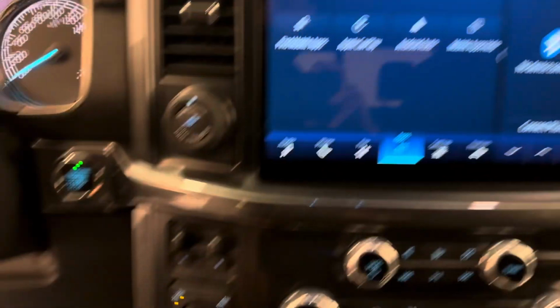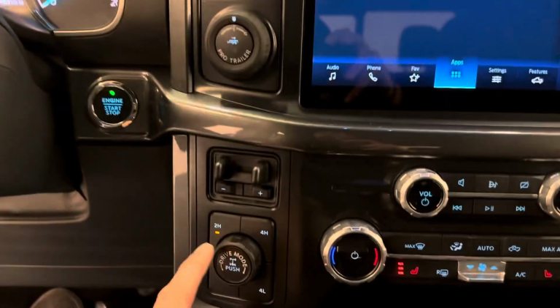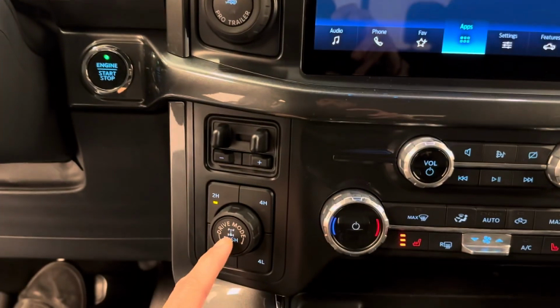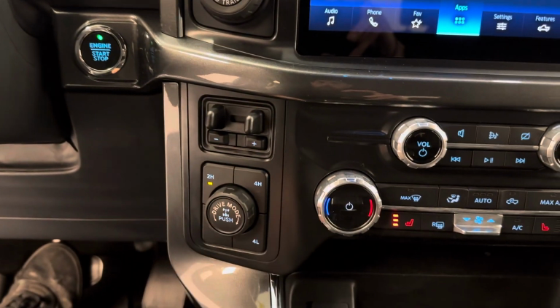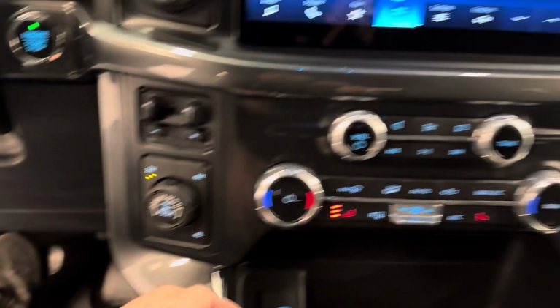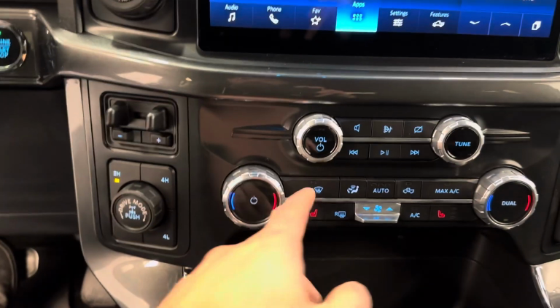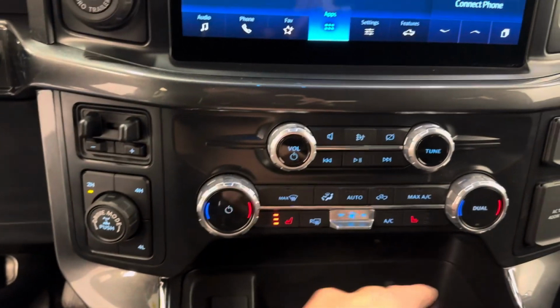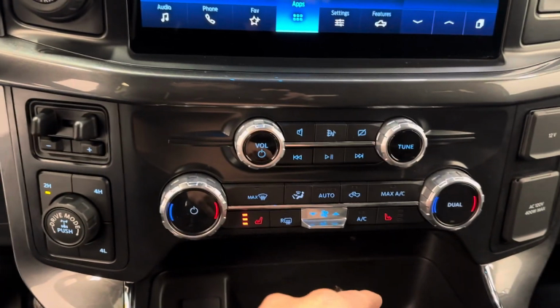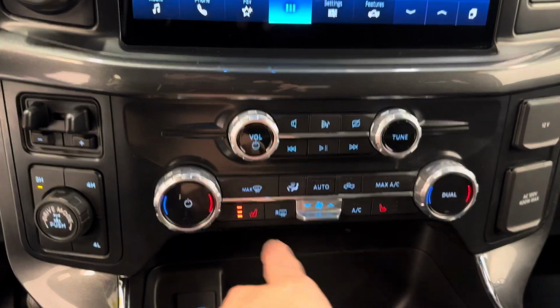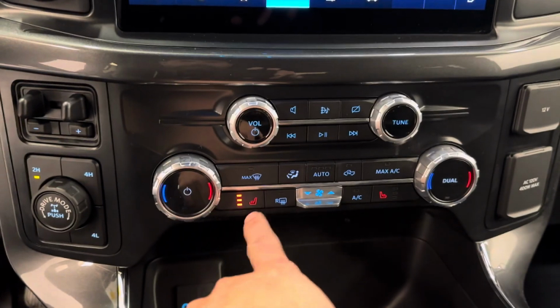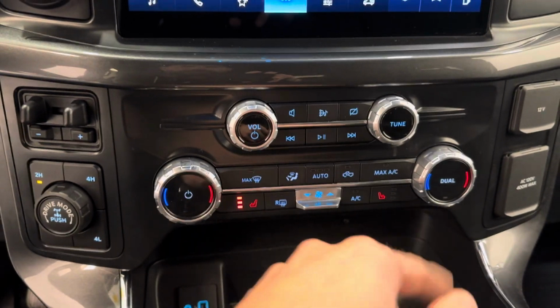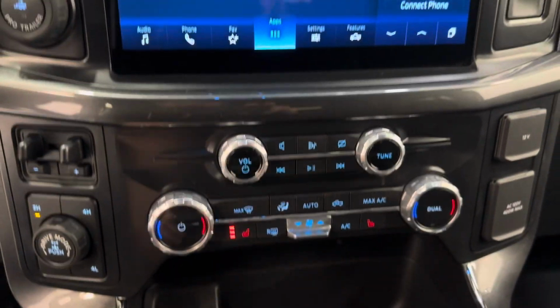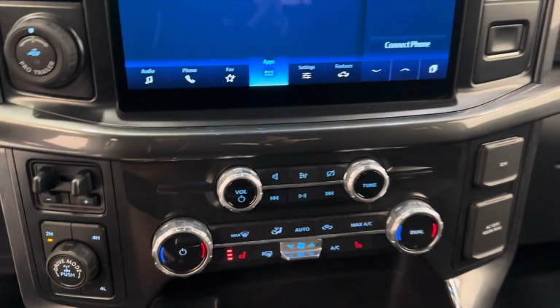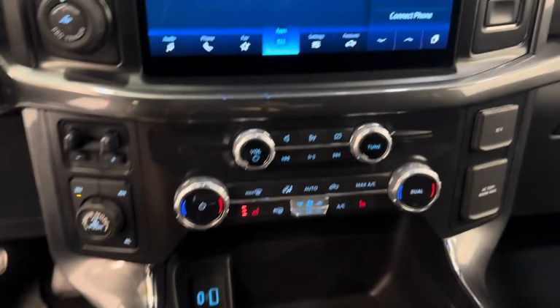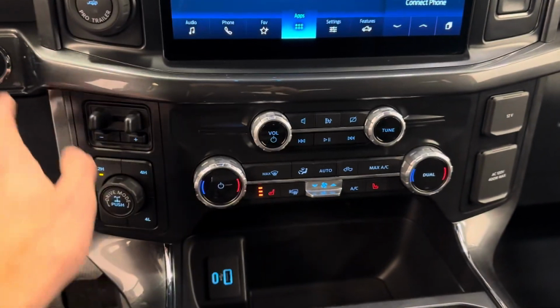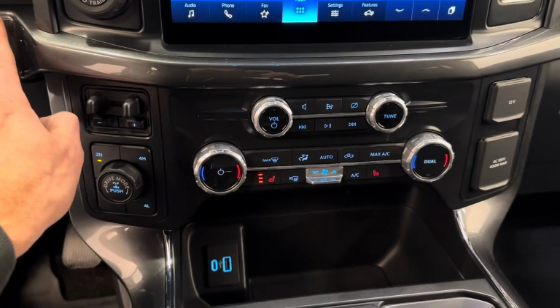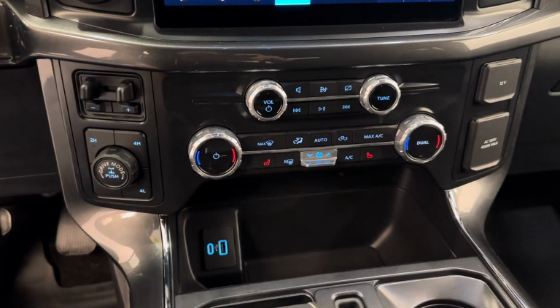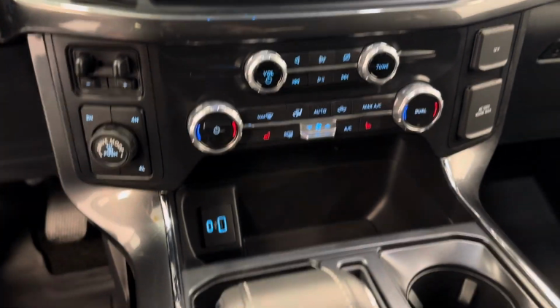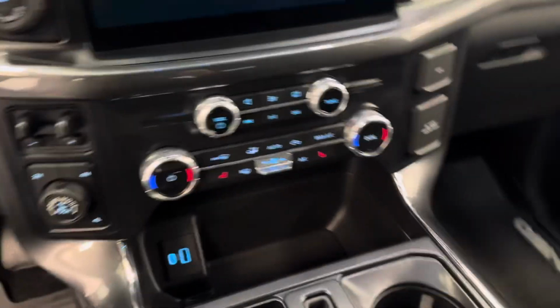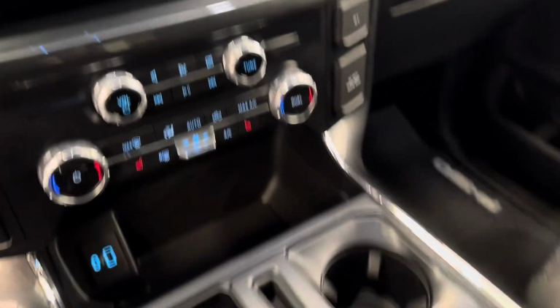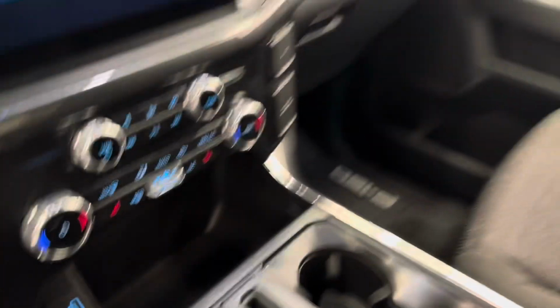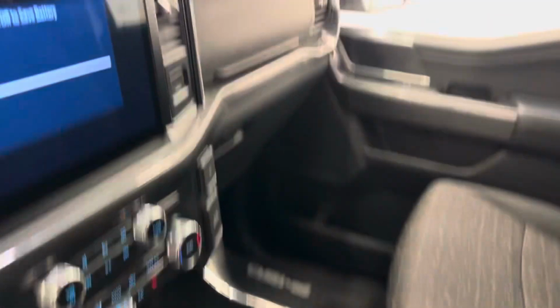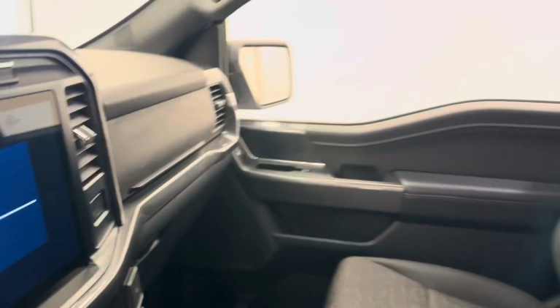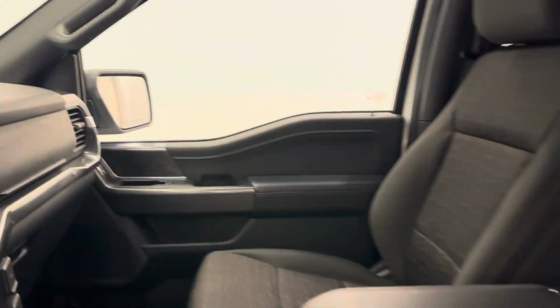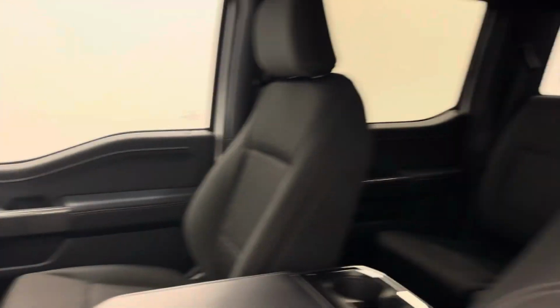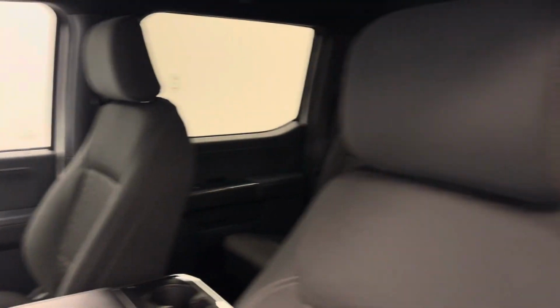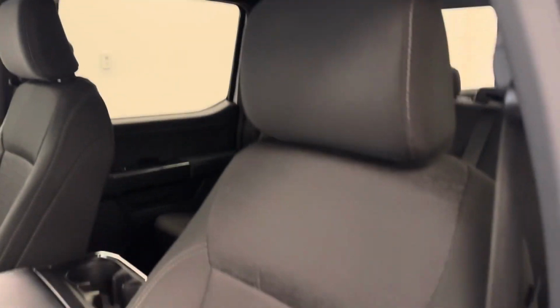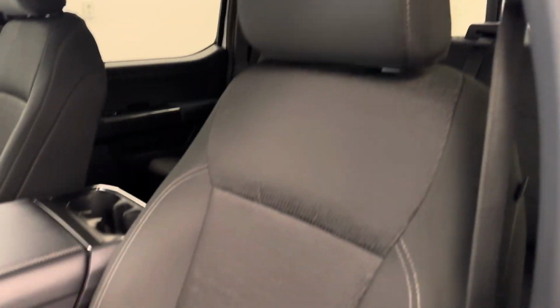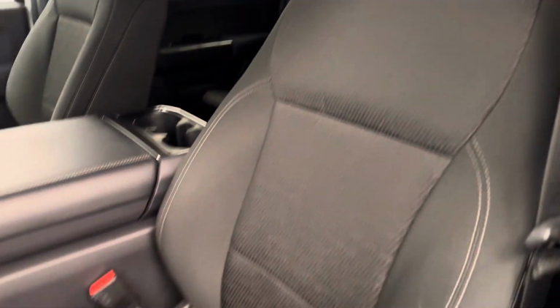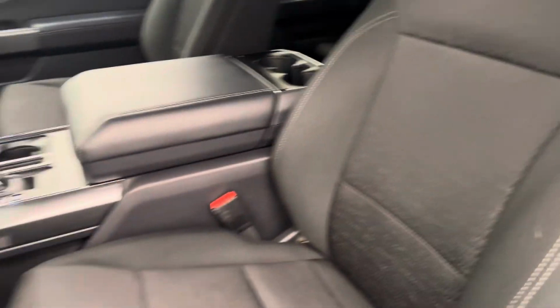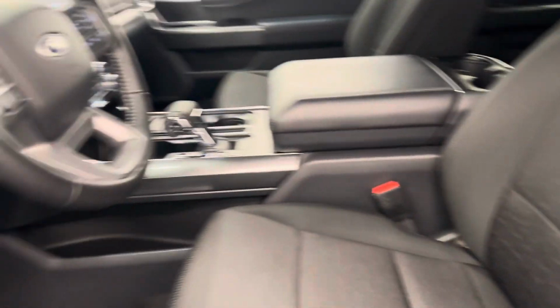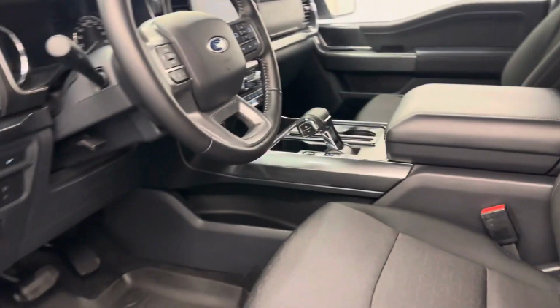Four wheel drive, dual zone climate control, heated front seats, and black cloth interior.